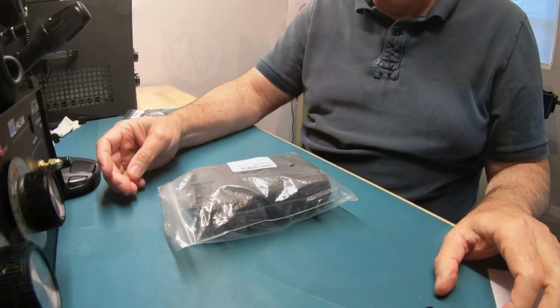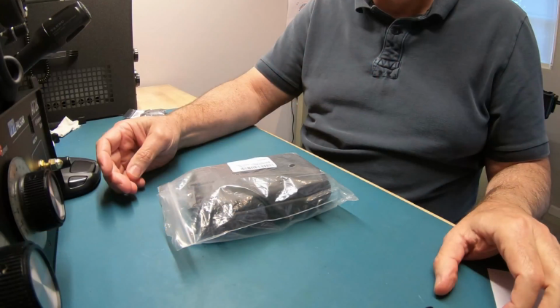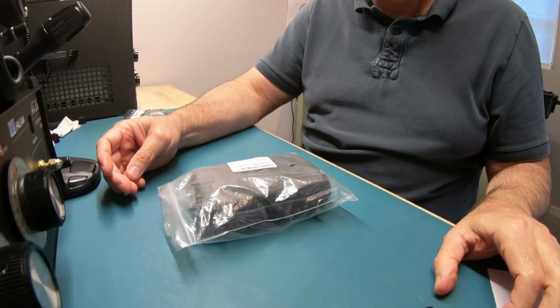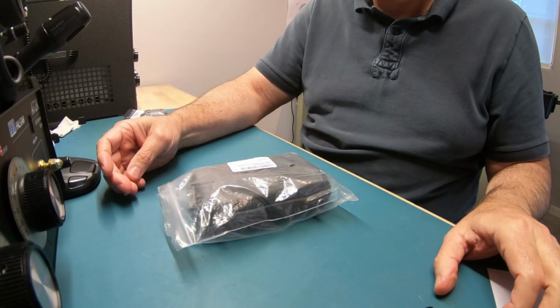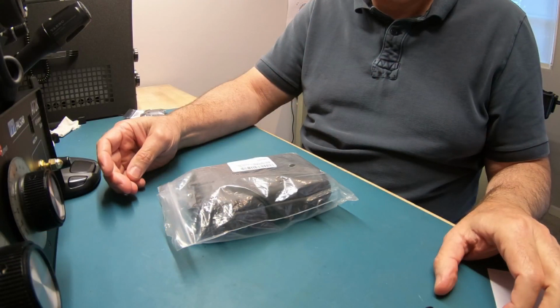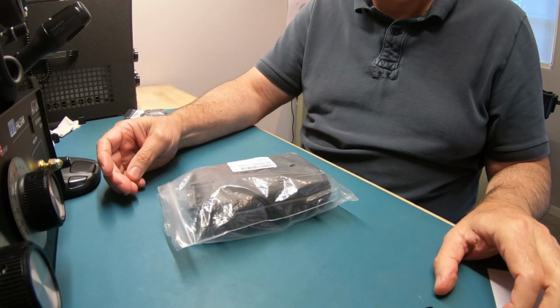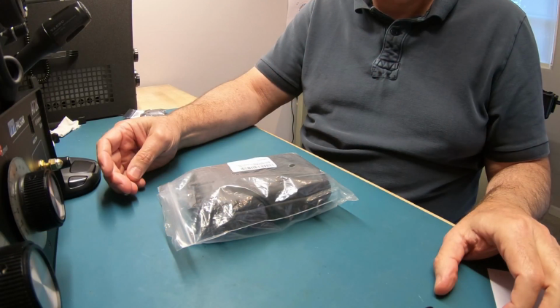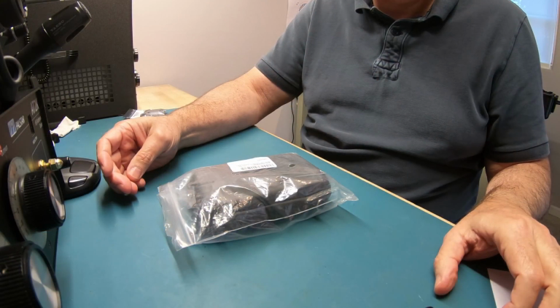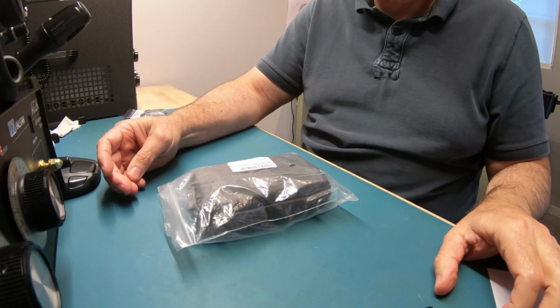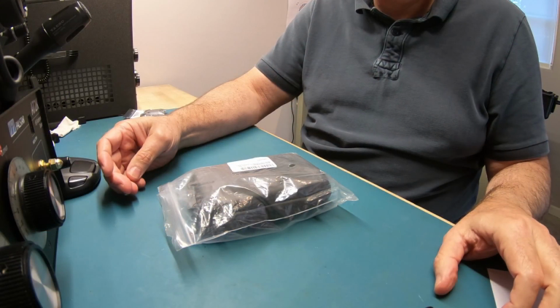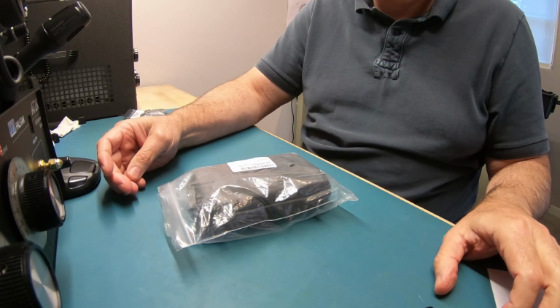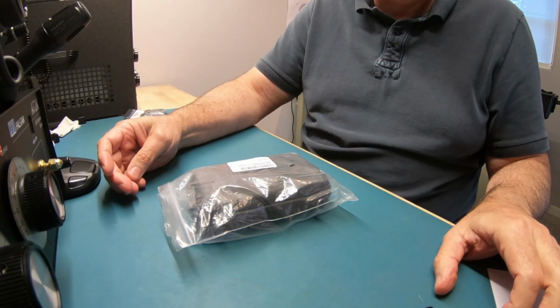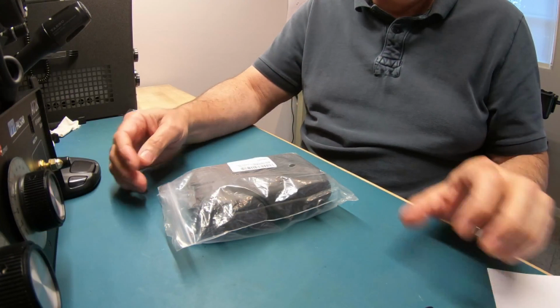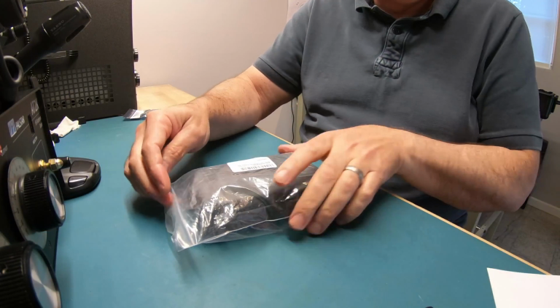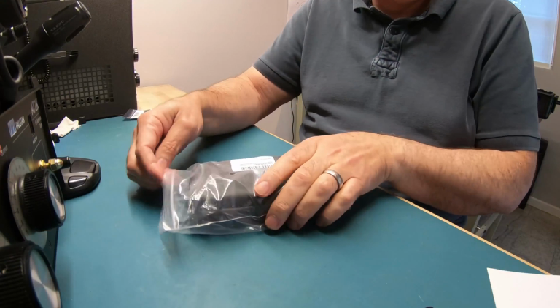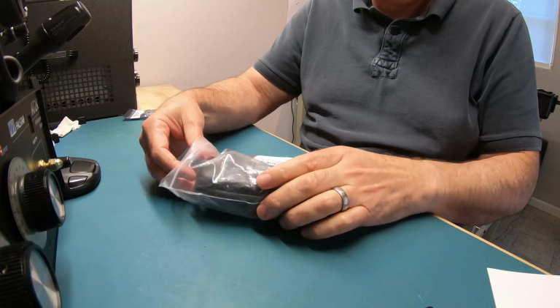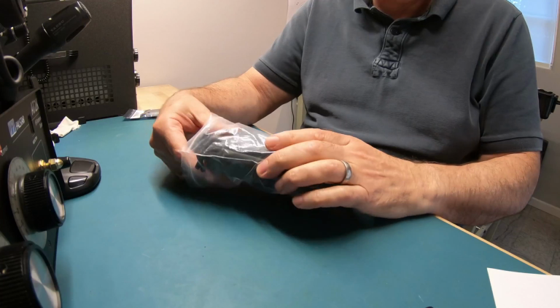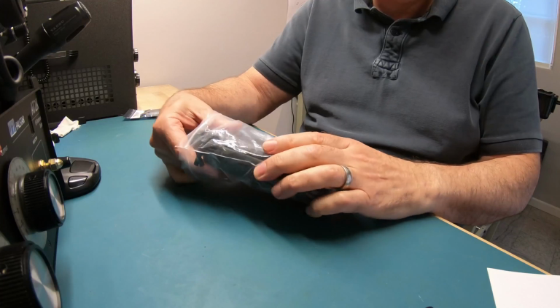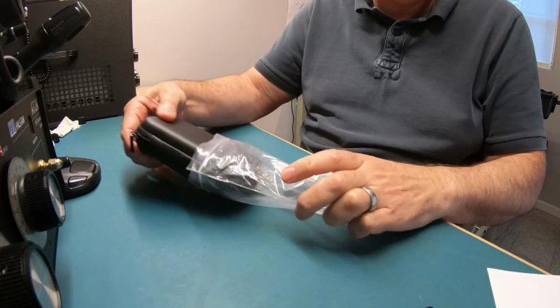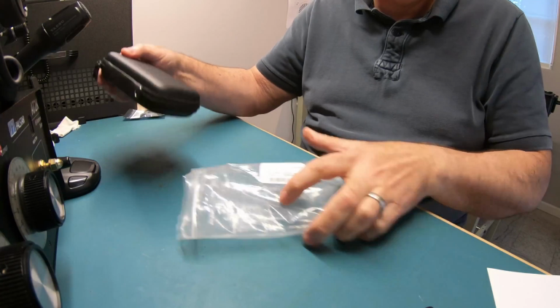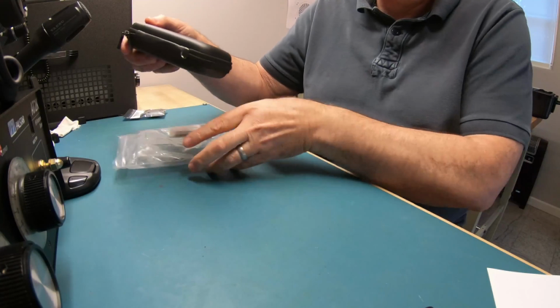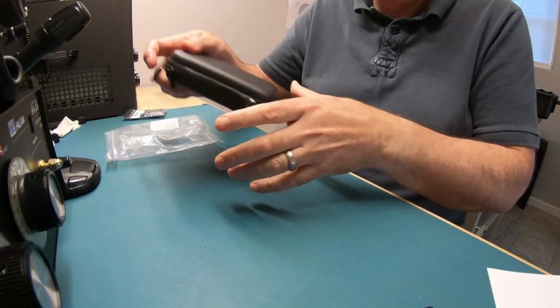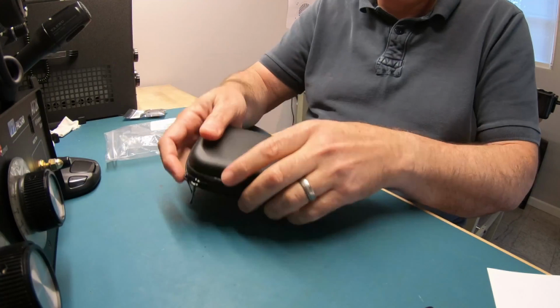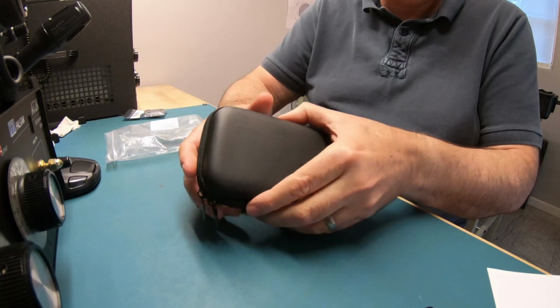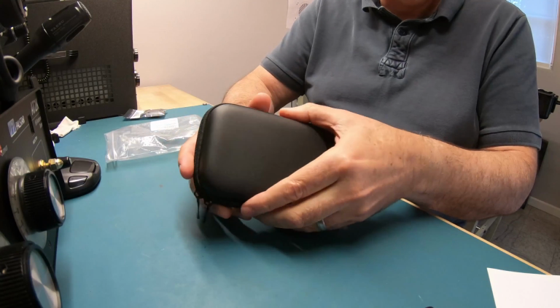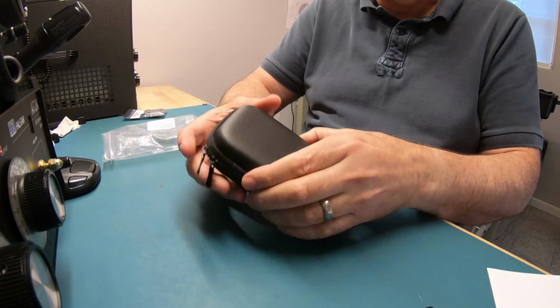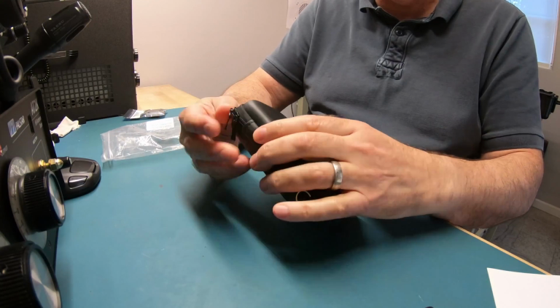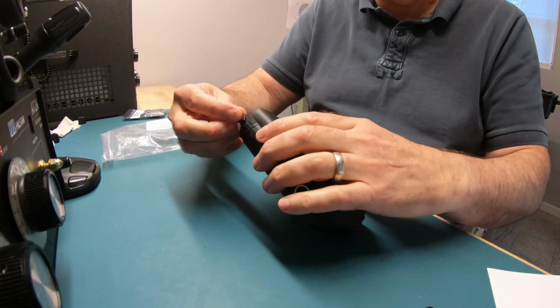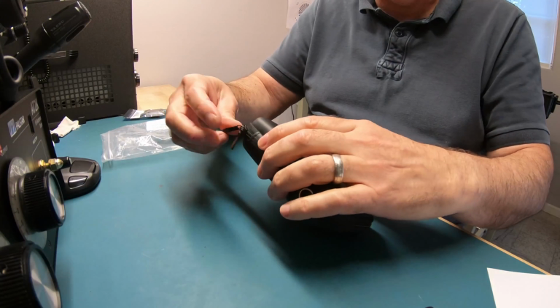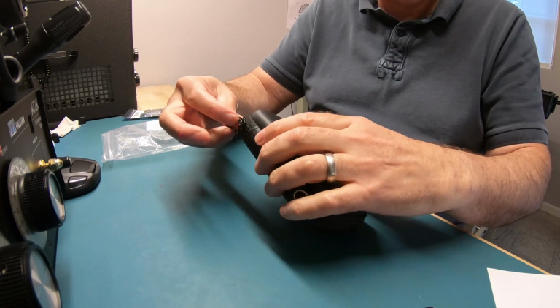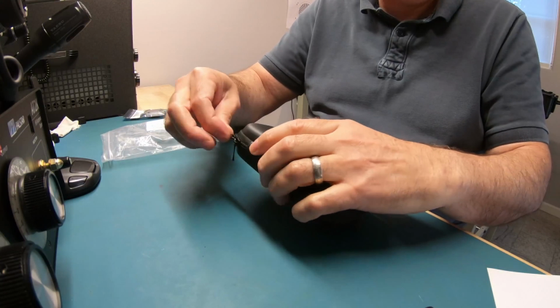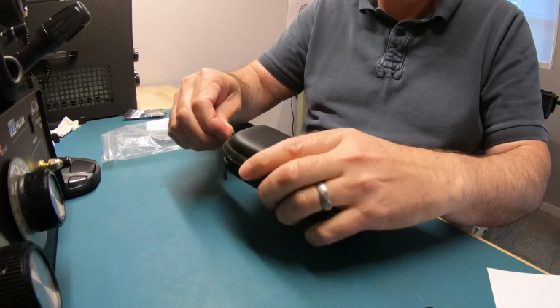So this is the package as I received it, and inside here is the aluminum metal case.